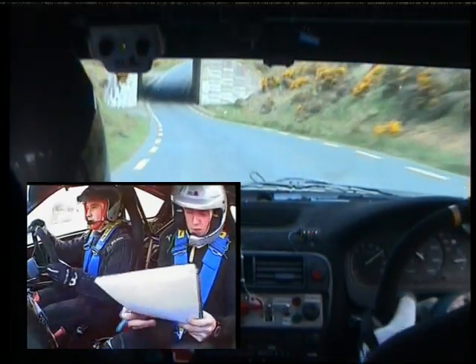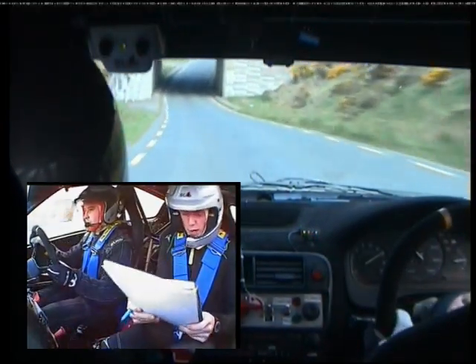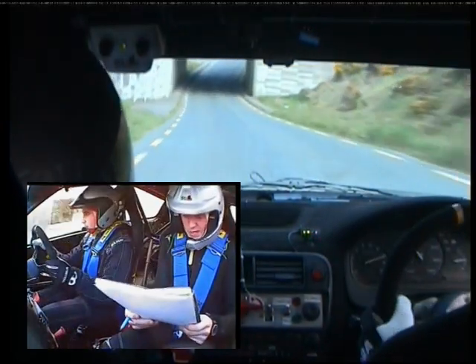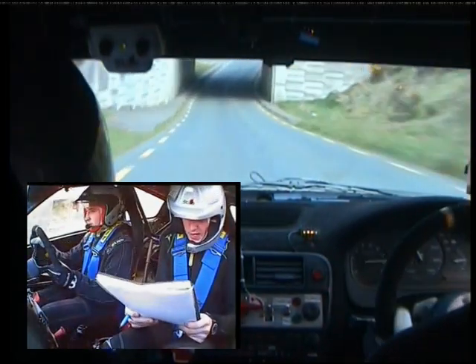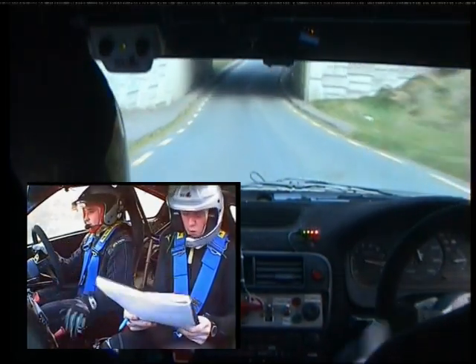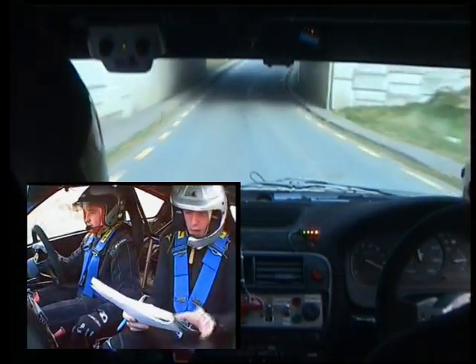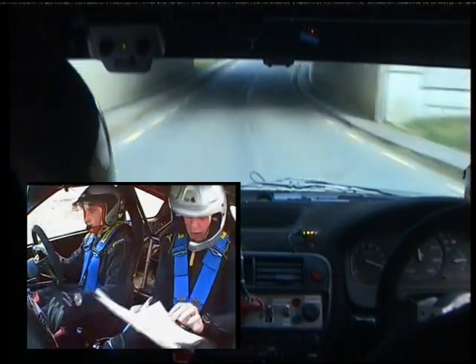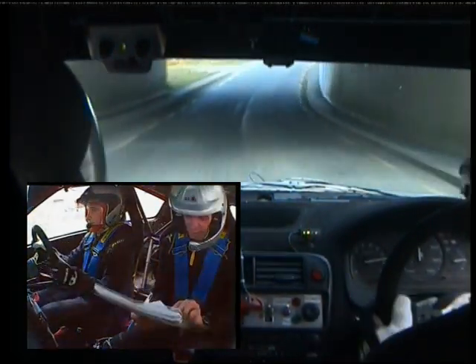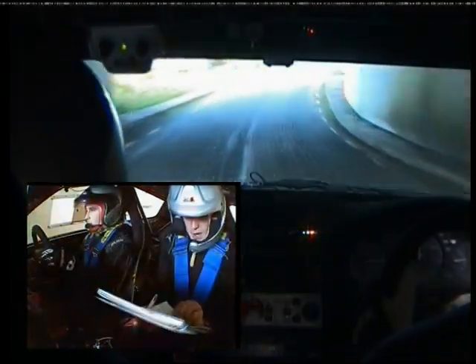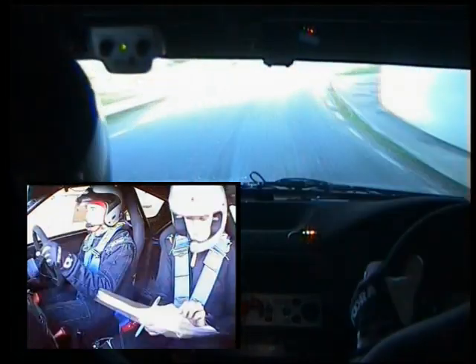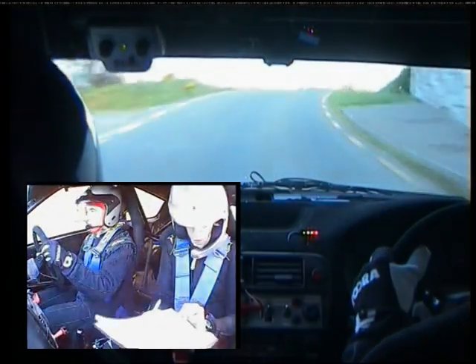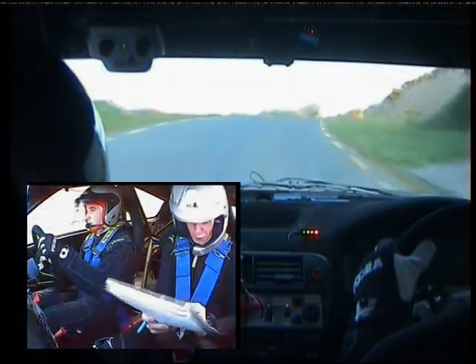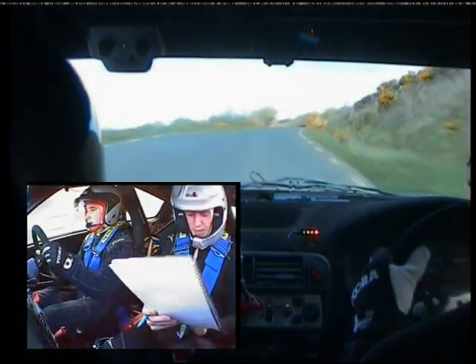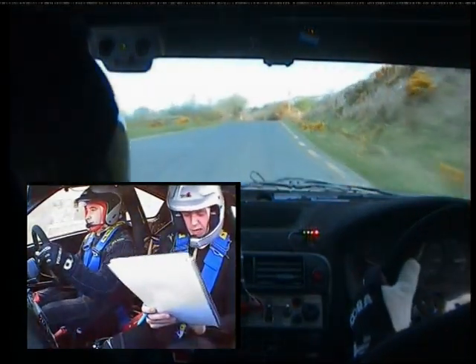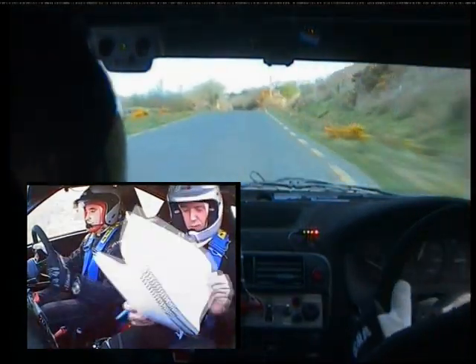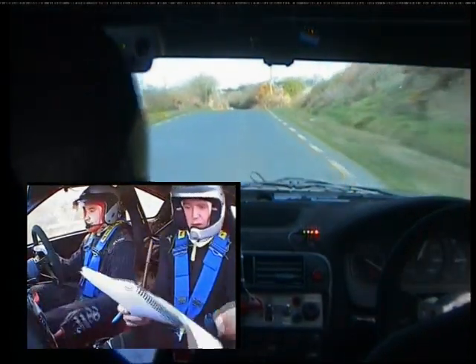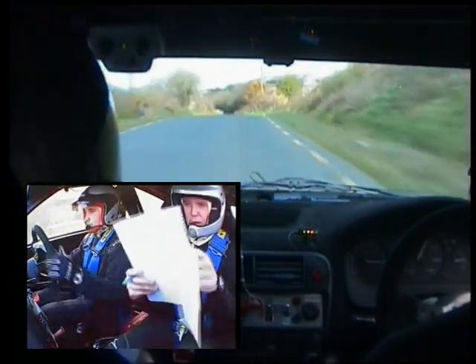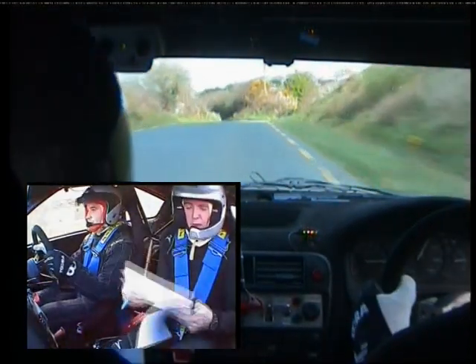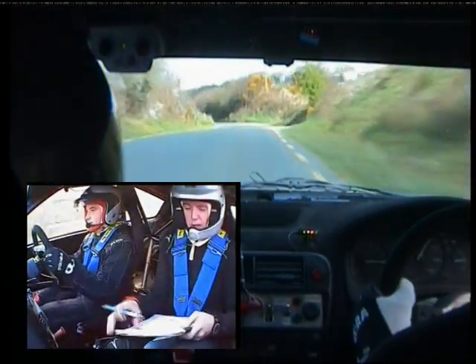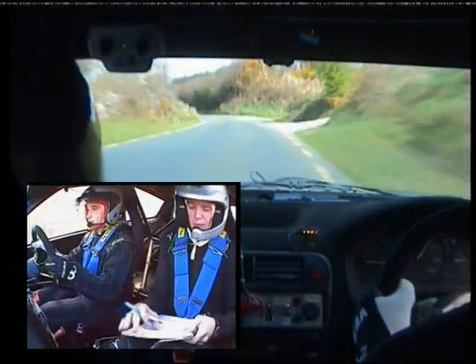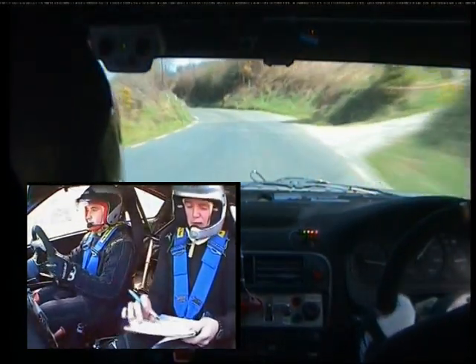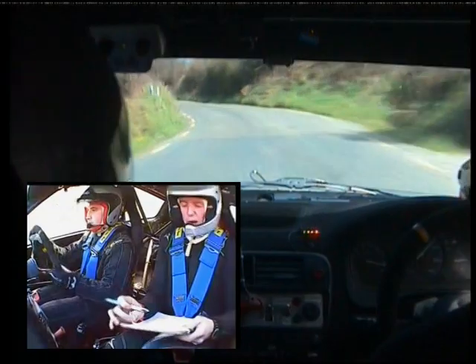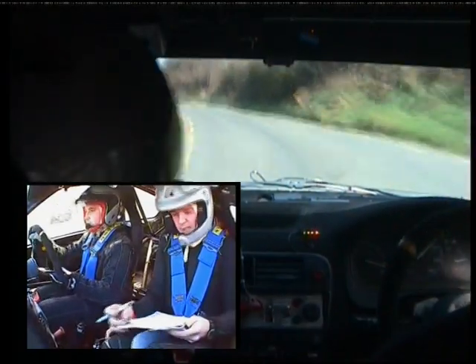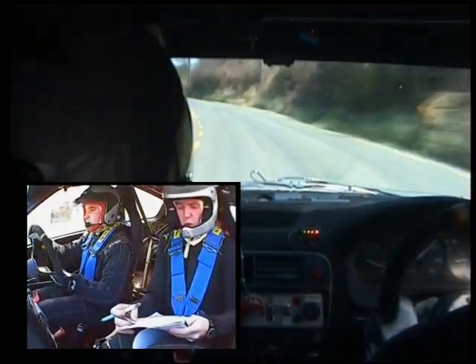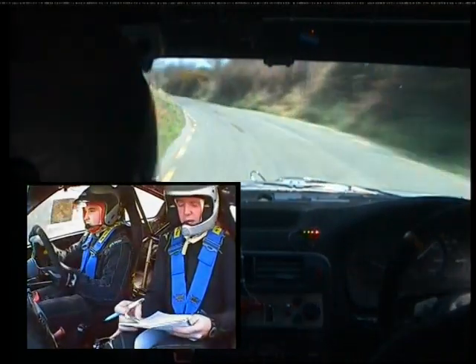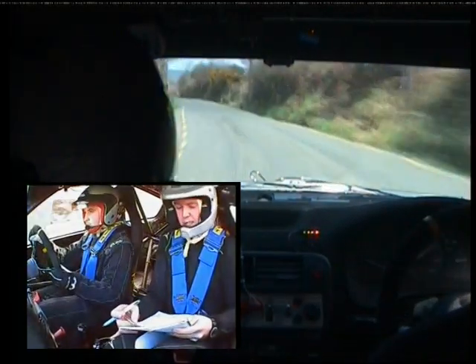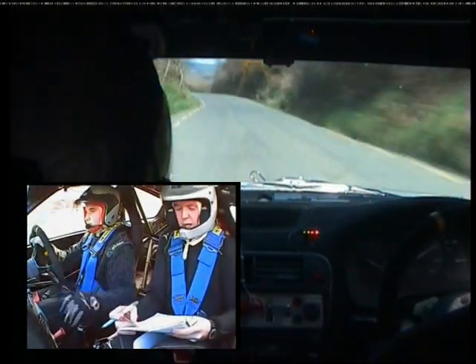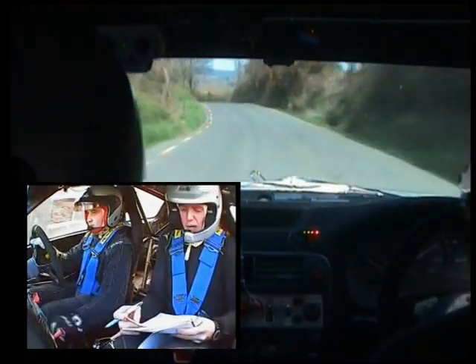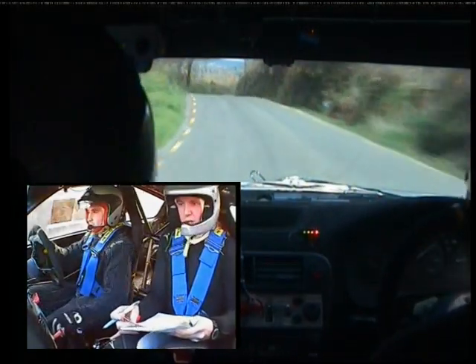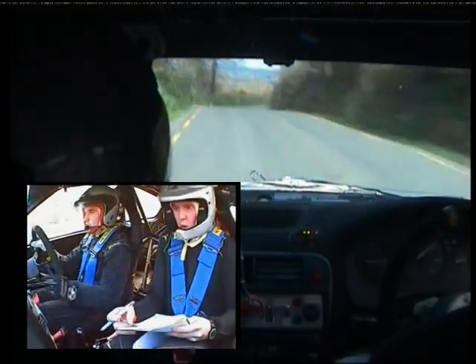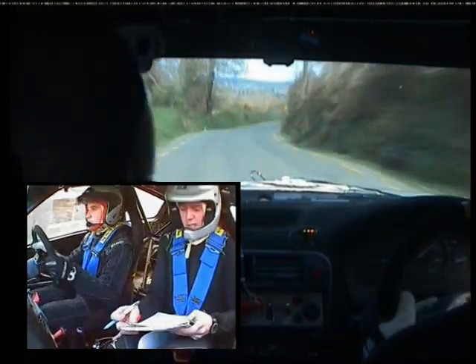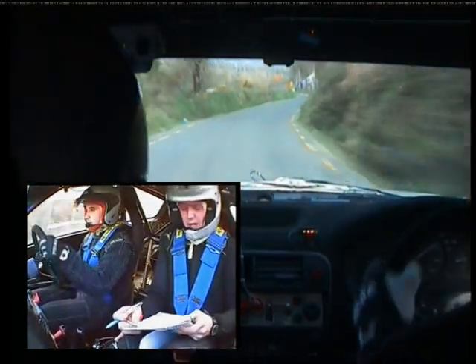Two right. 60. Right on flat crest and two left. 60. Left on next crest into two right. 60. Two left. 60, only 60.